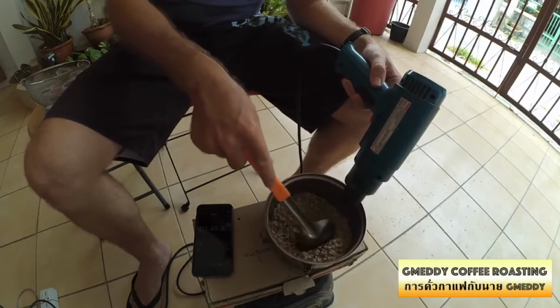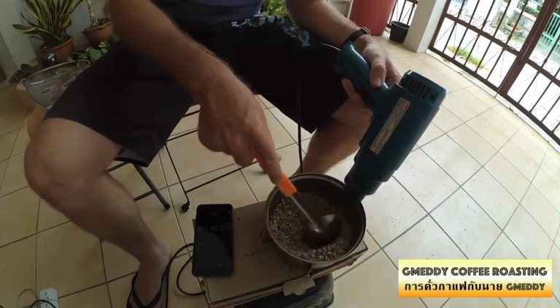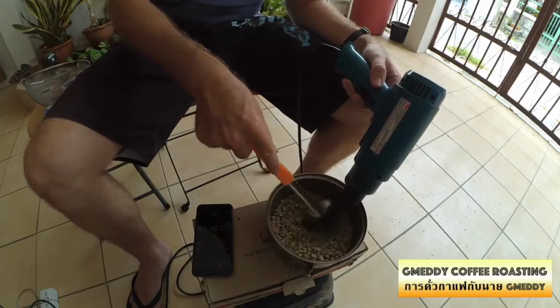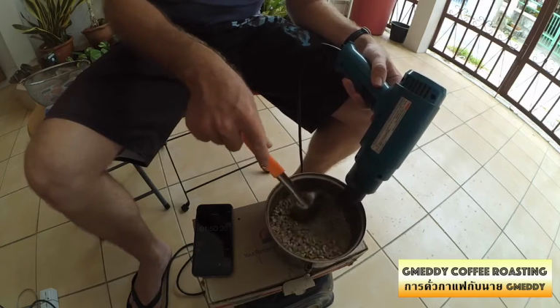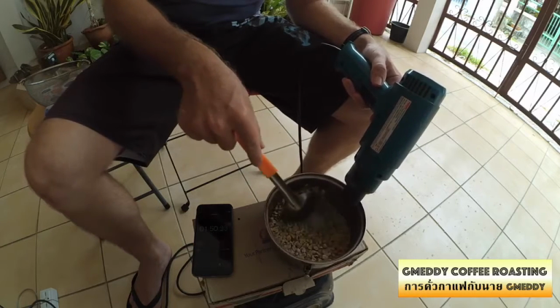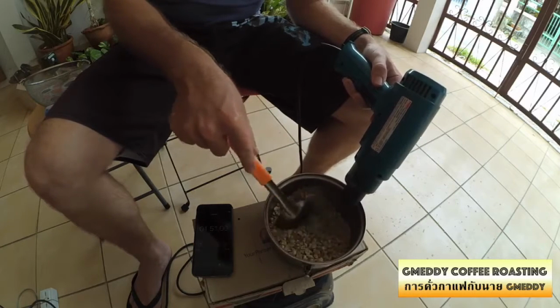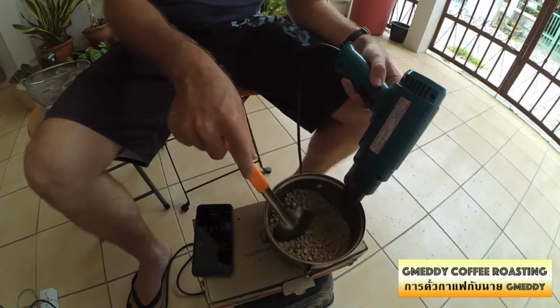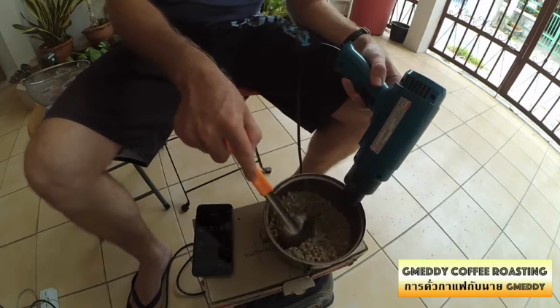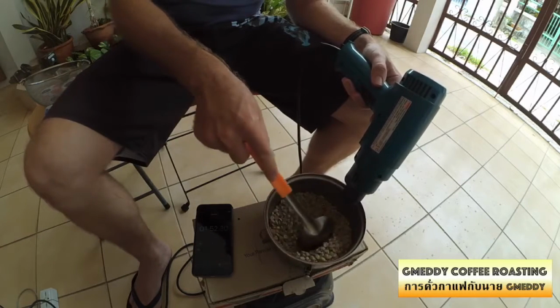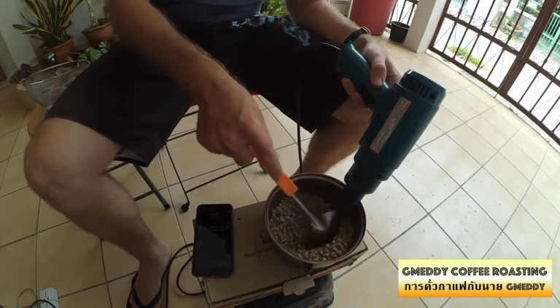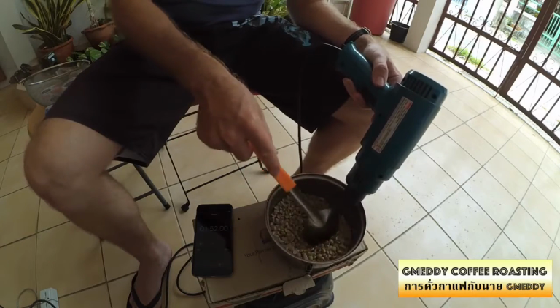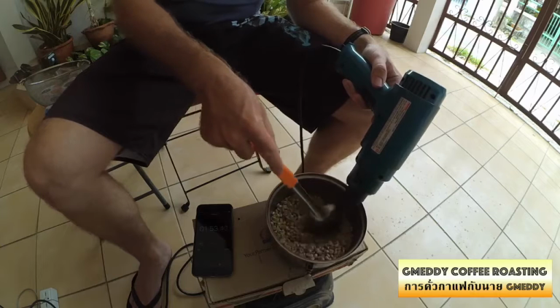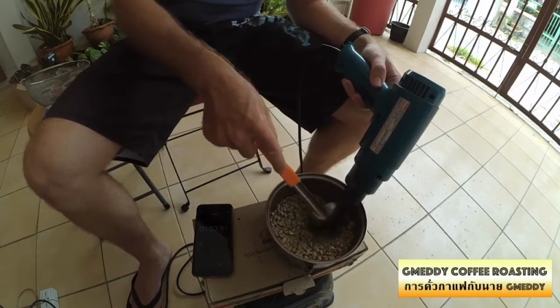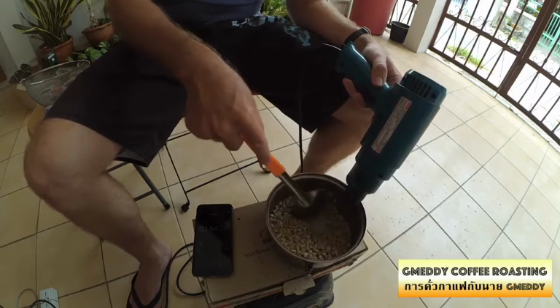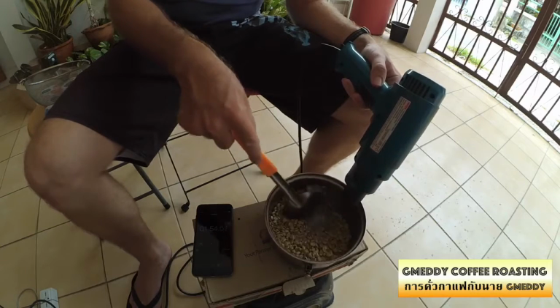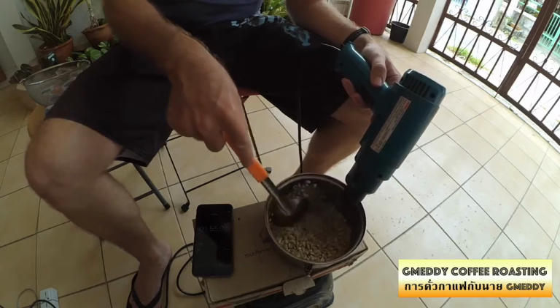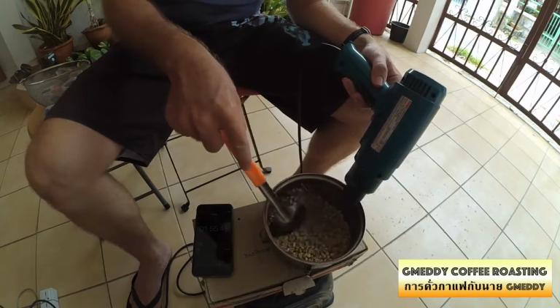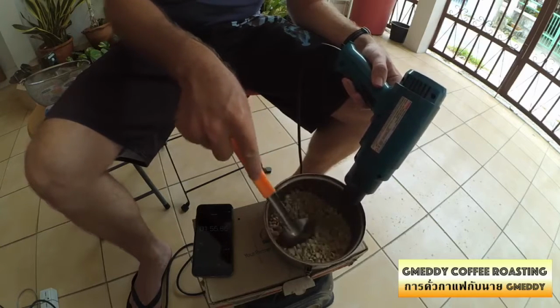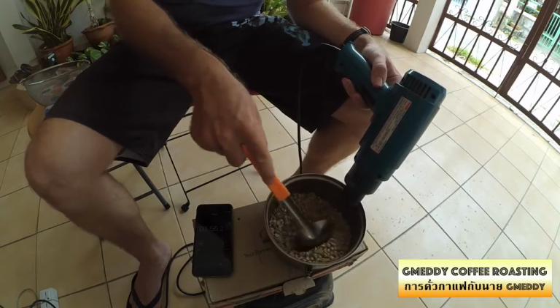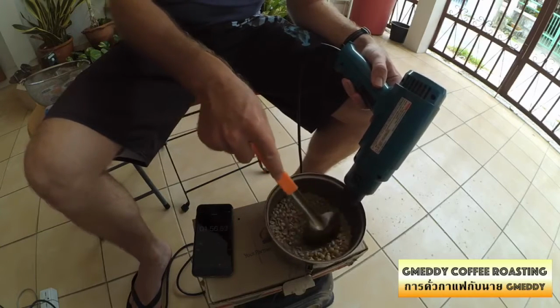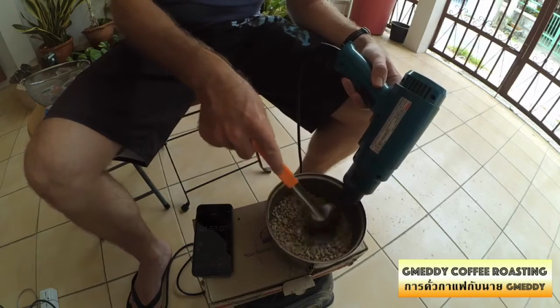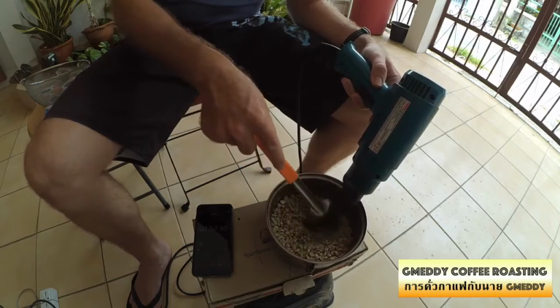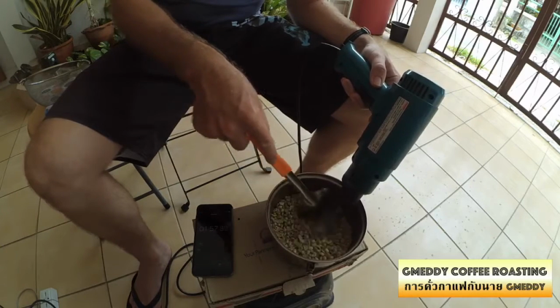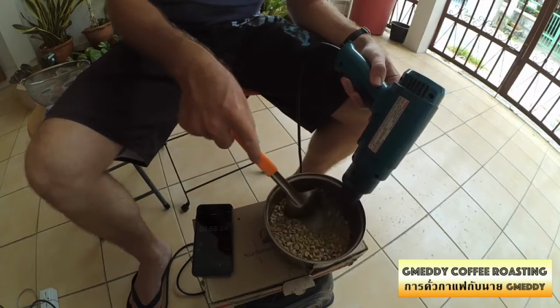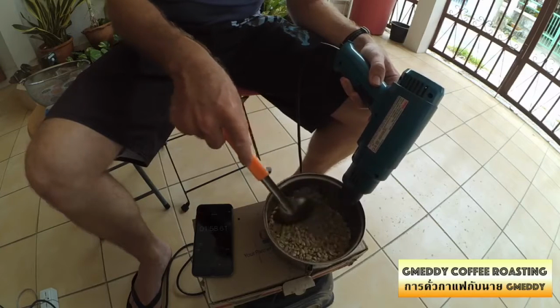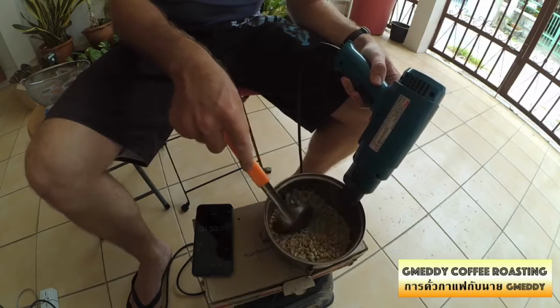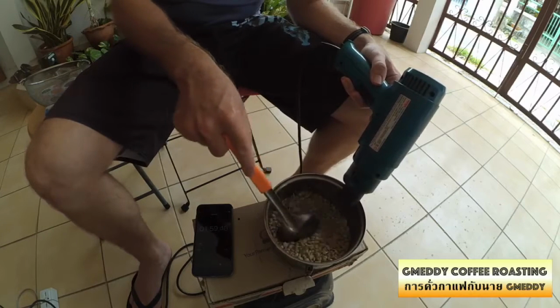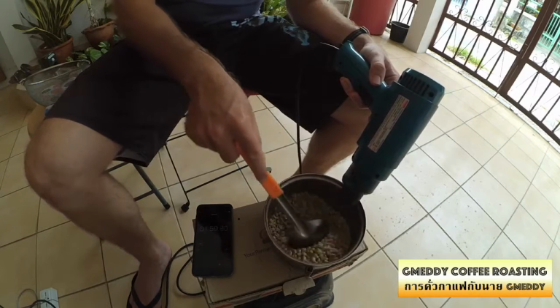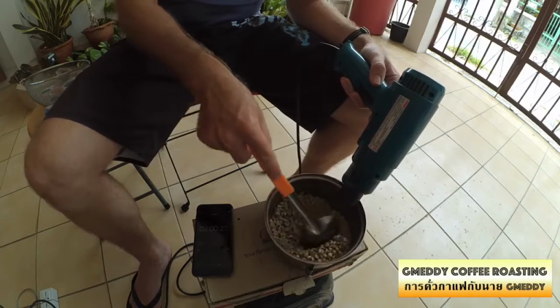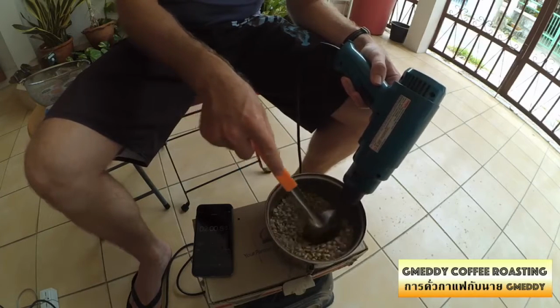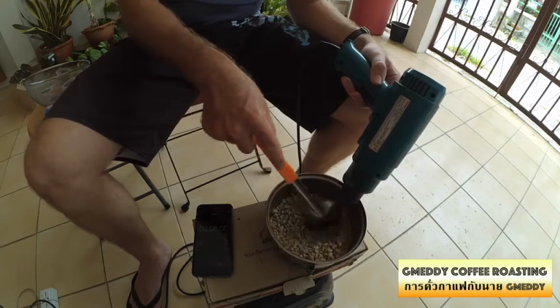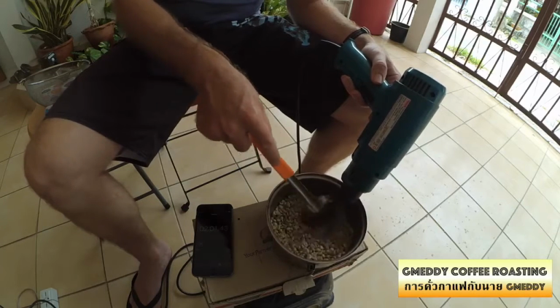The colour should be starting to go more yellowy now. I'll put it on fast forward so you can see the colour change a bit quicker.